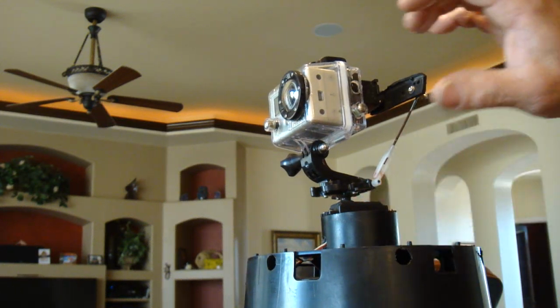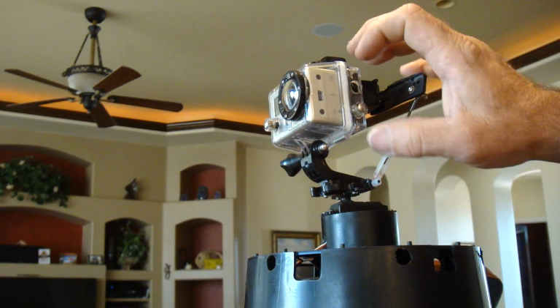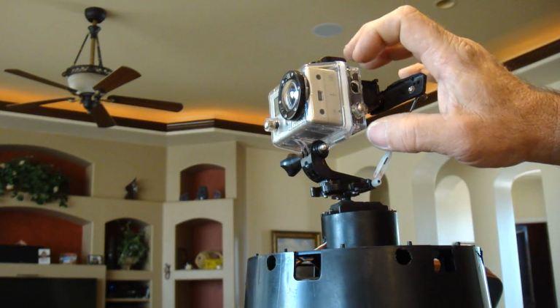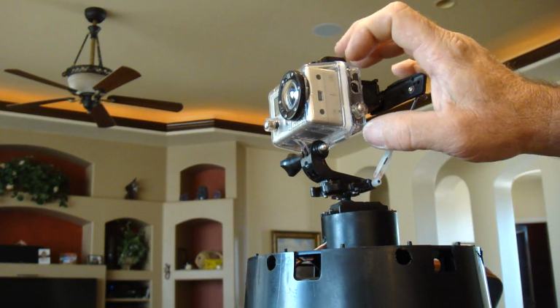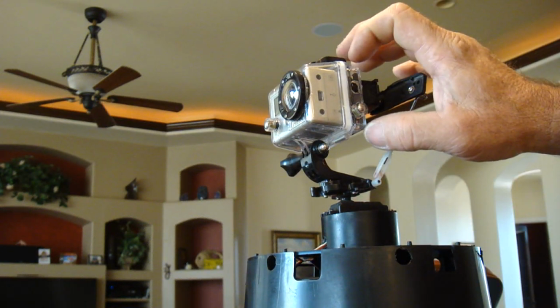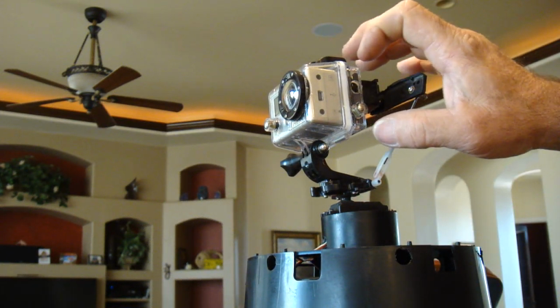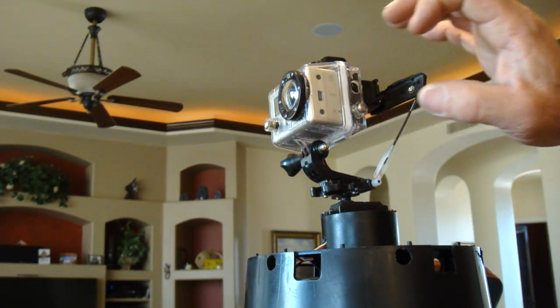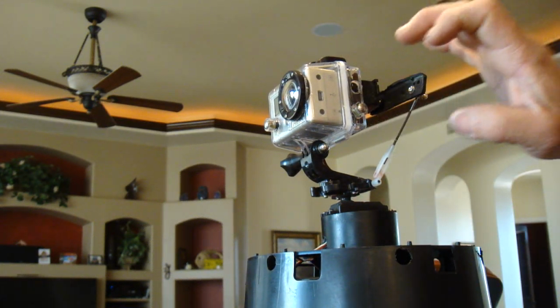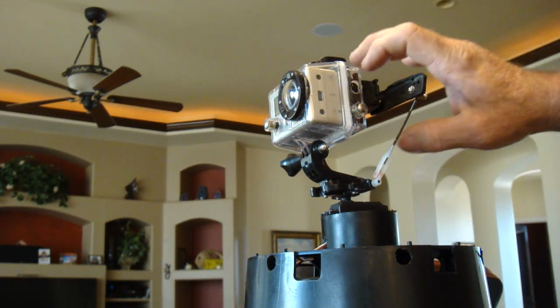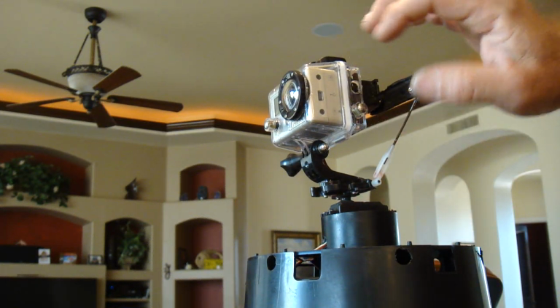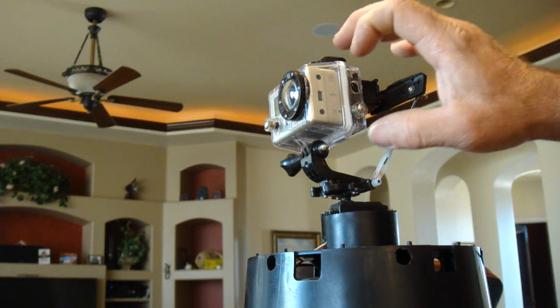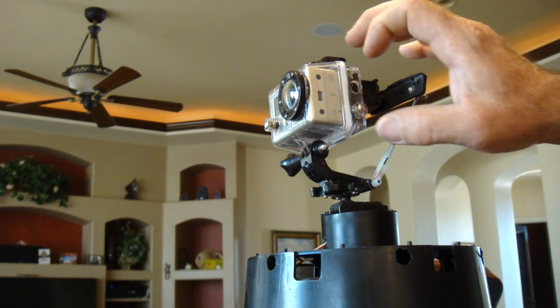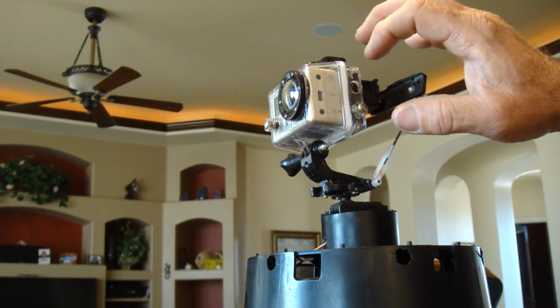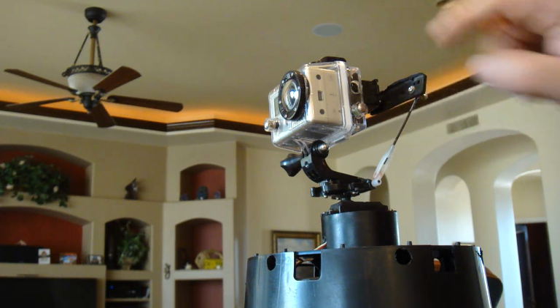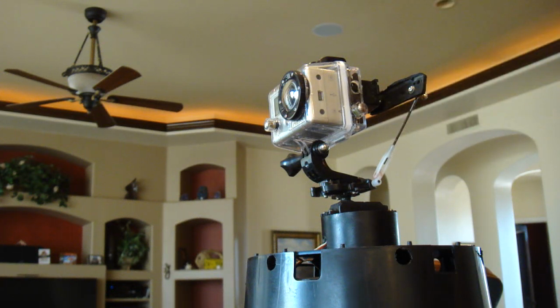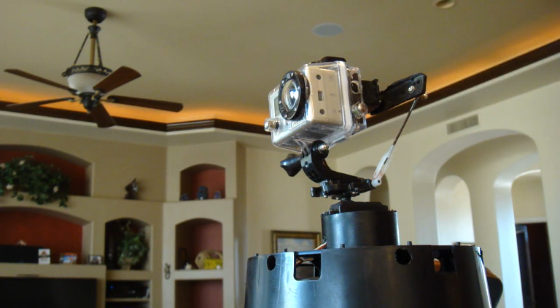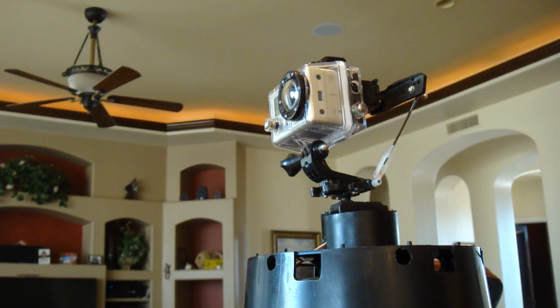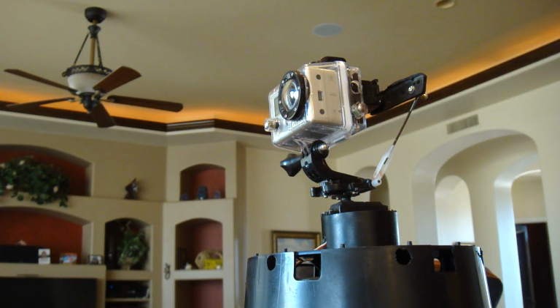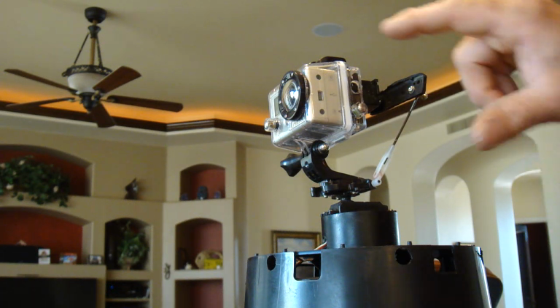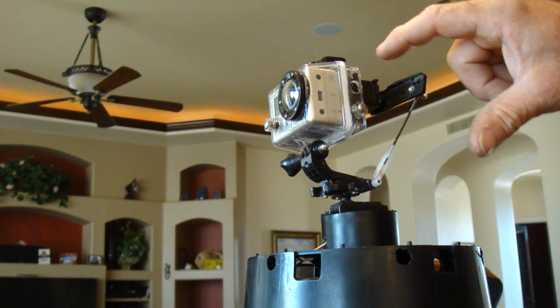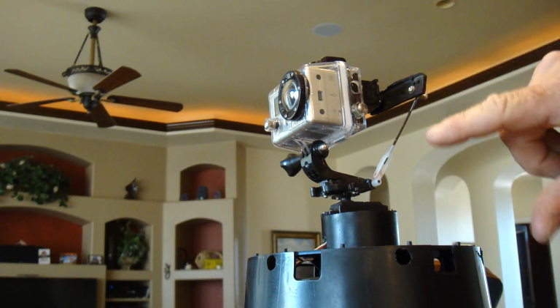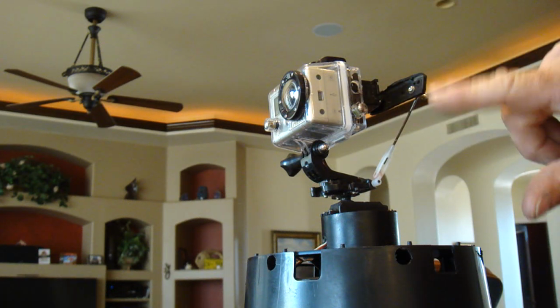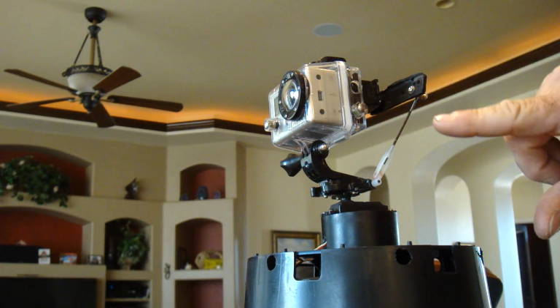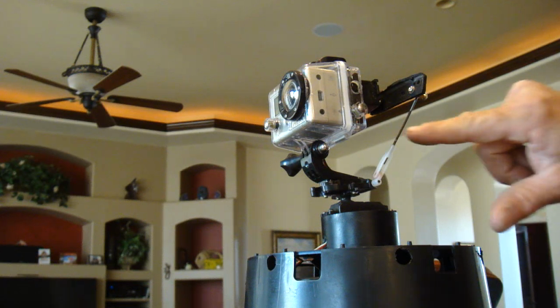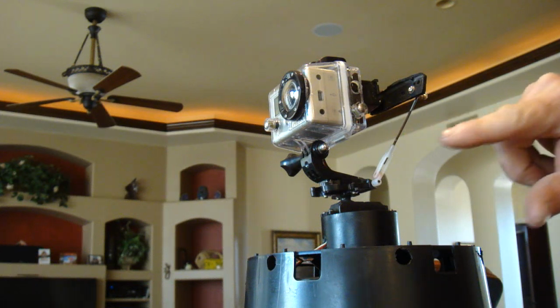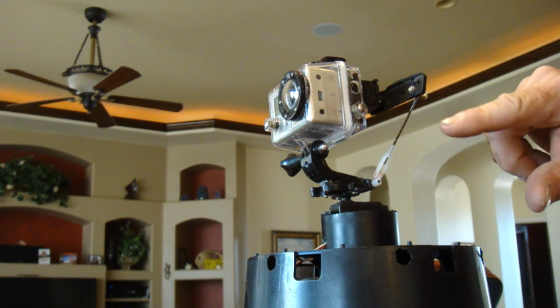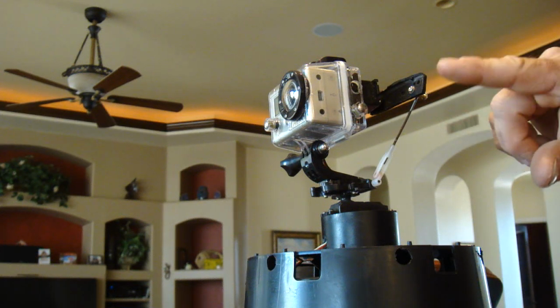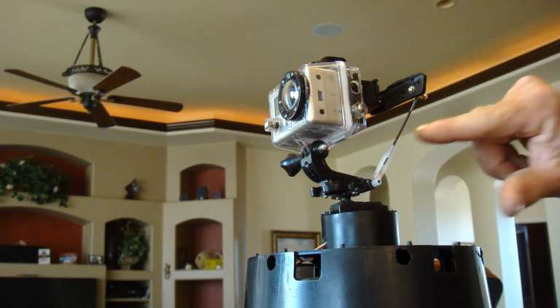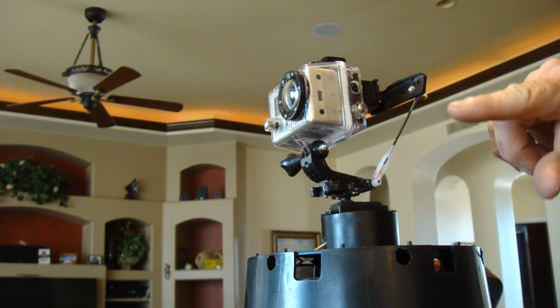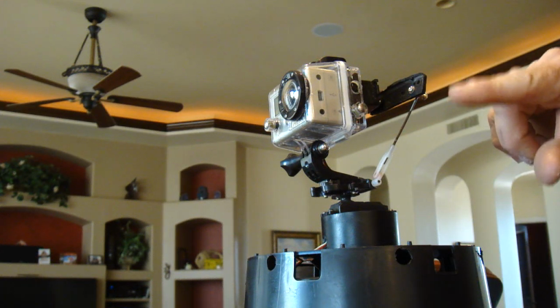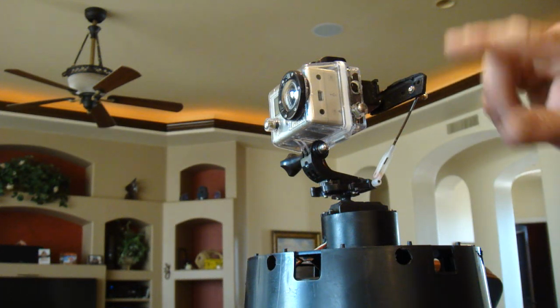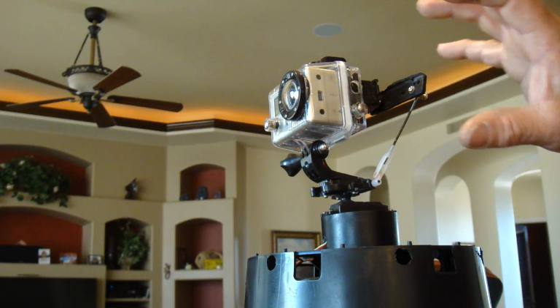I took the casing that came with the video monitor that I wasn't going to use. It's a scuba underwater casing, so it didn't allow any sound through it — it was solid.